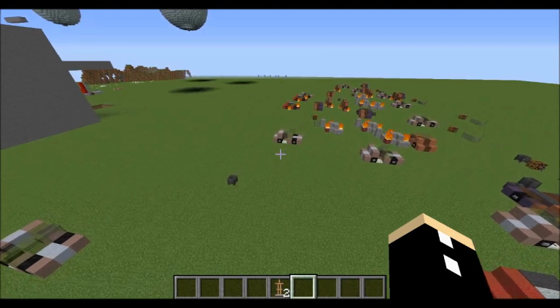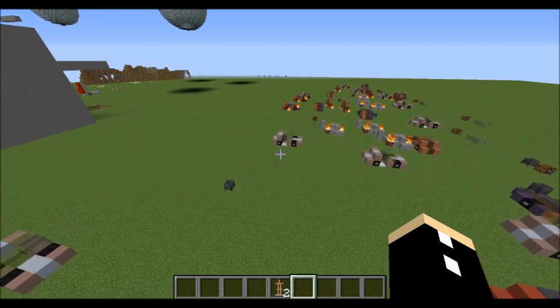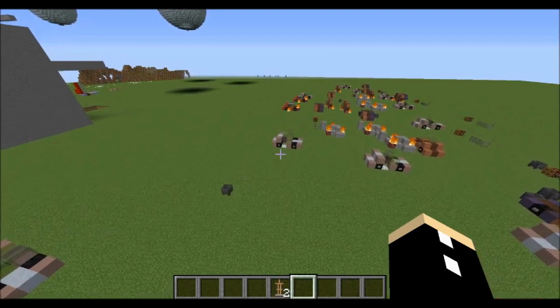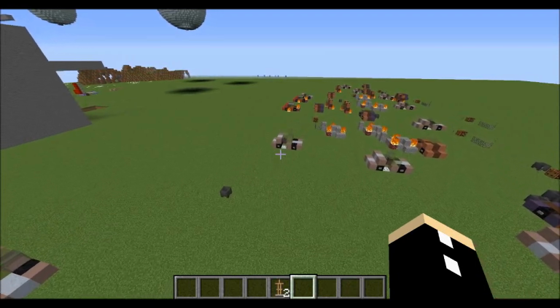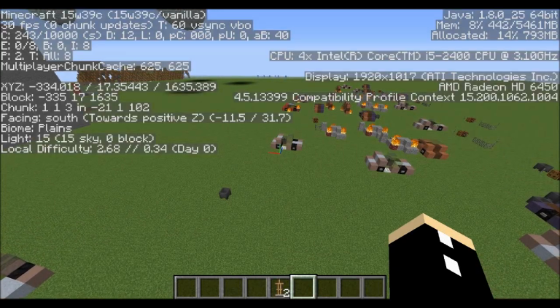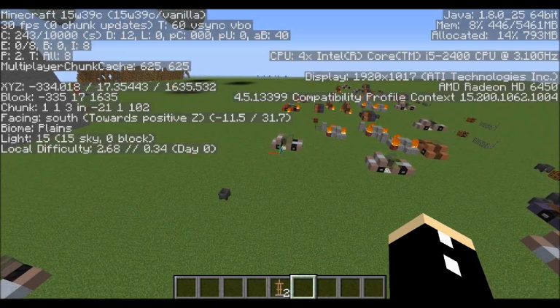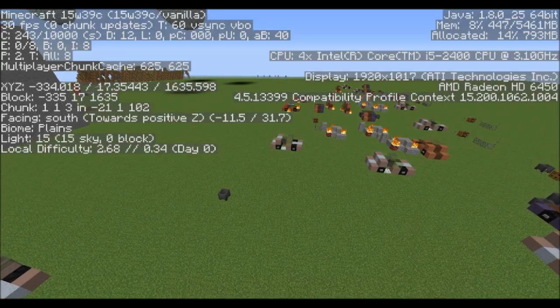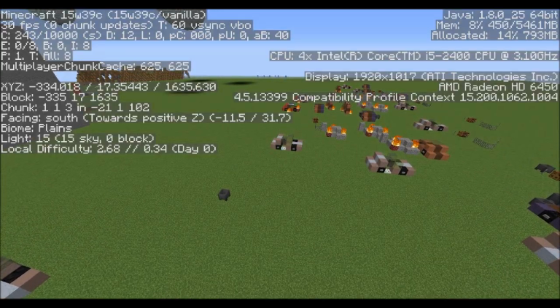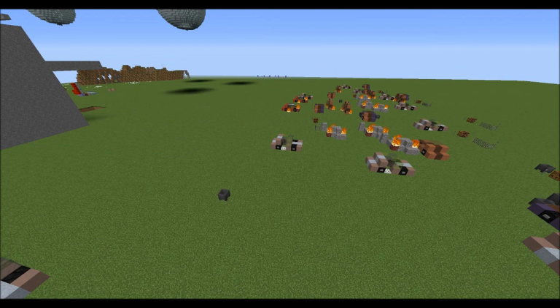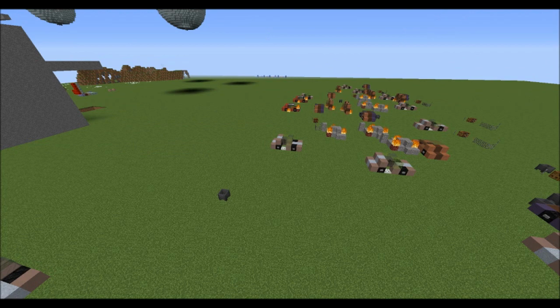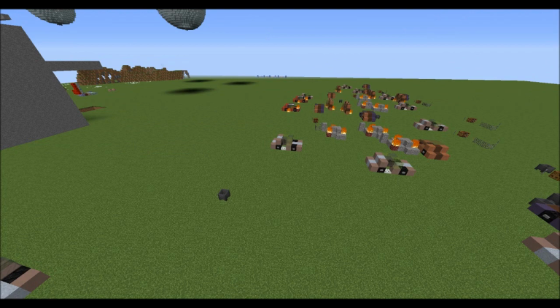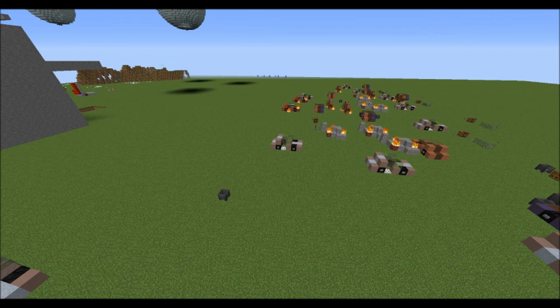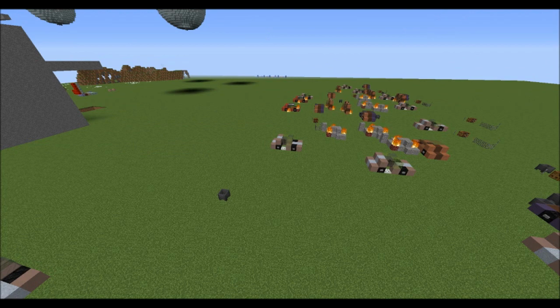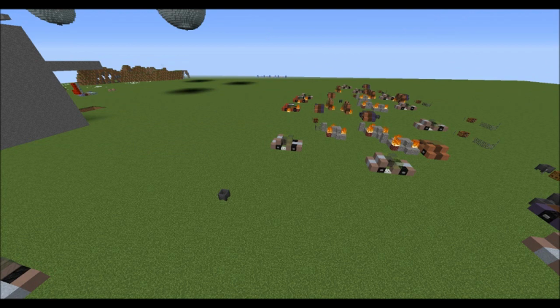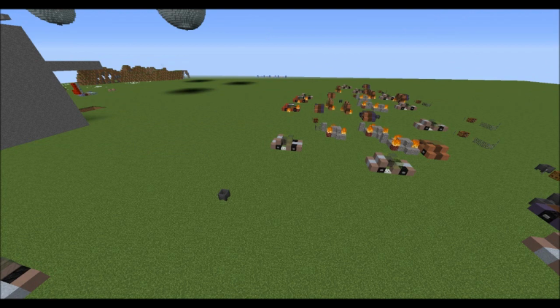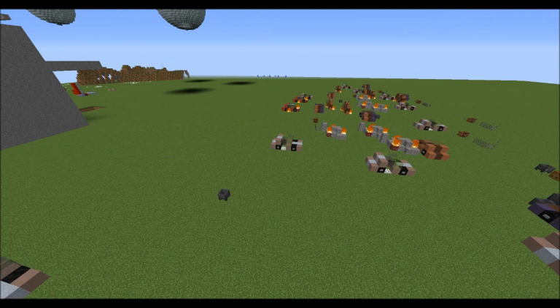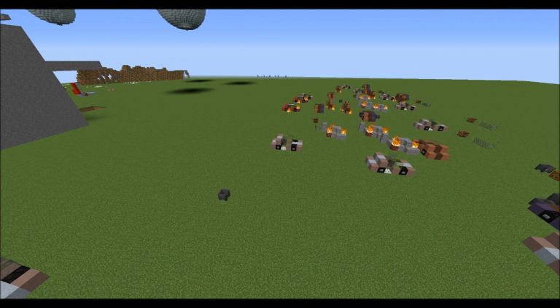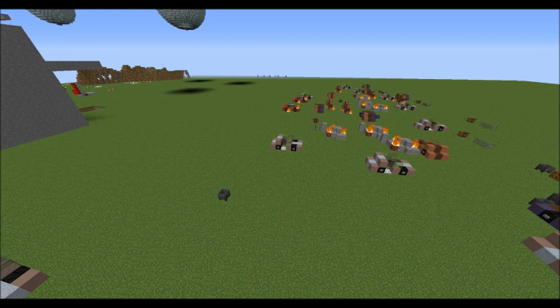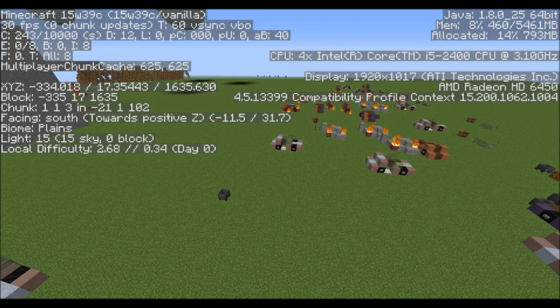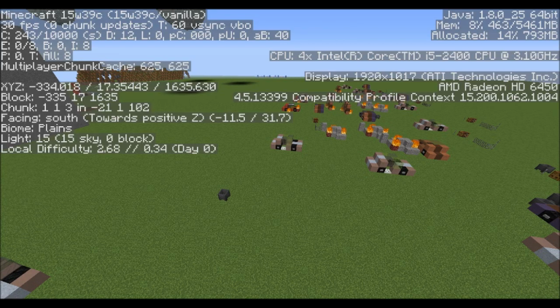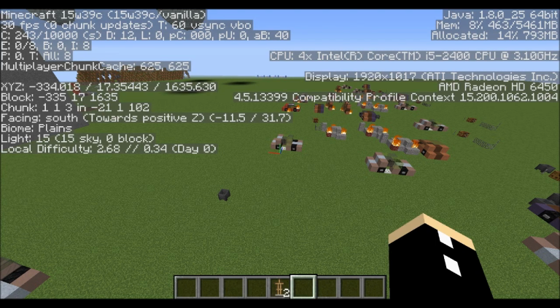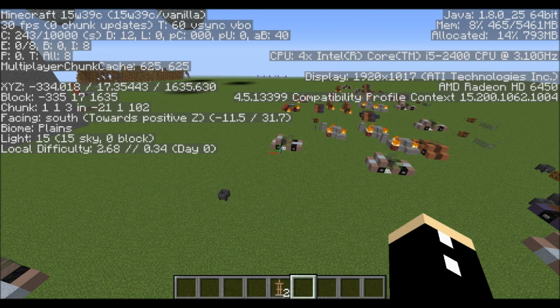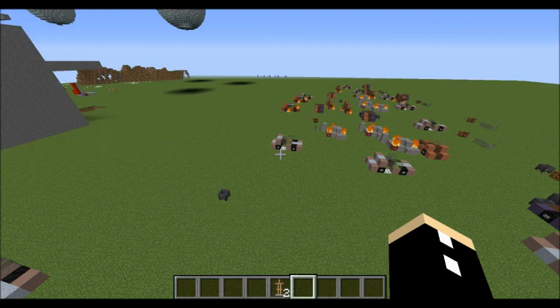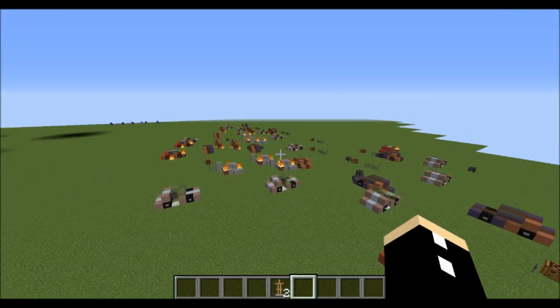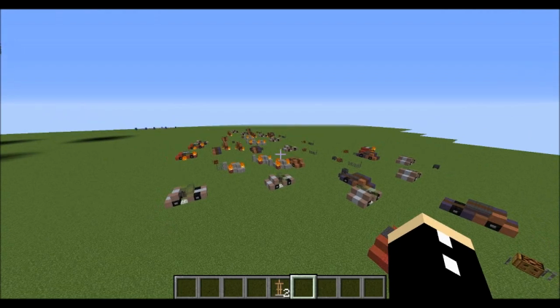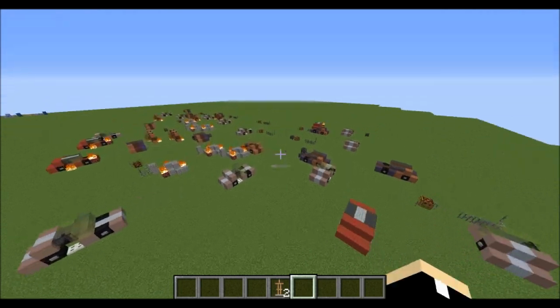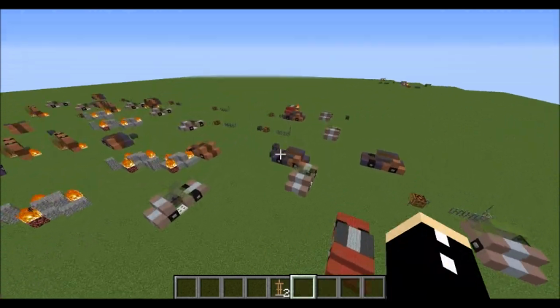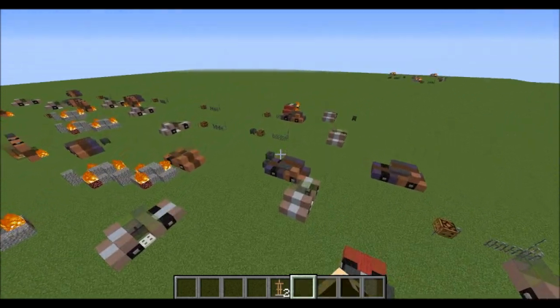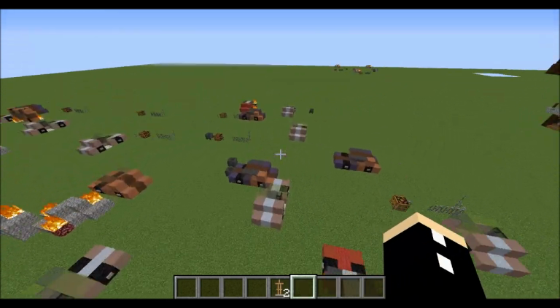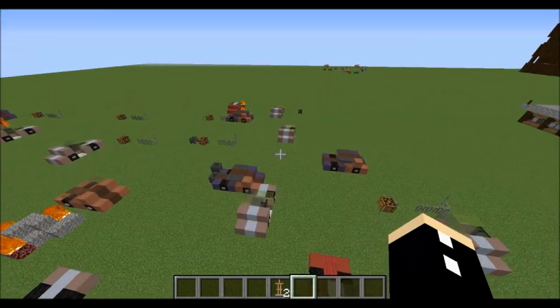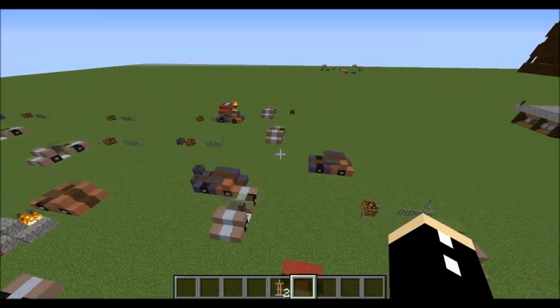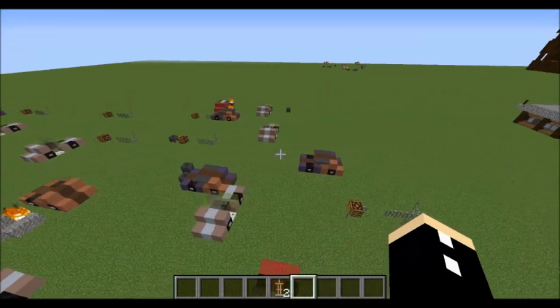Then we have F3 and N, which basically turns you from creative mode into spectator mode, and then if you do F3 and N again it turns you back into creative mode.